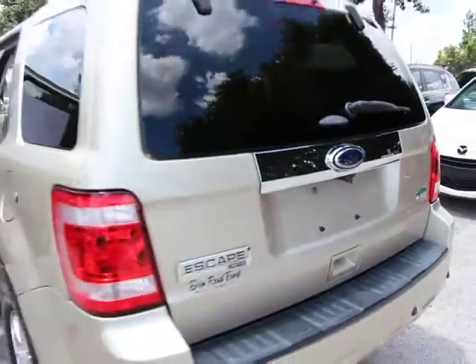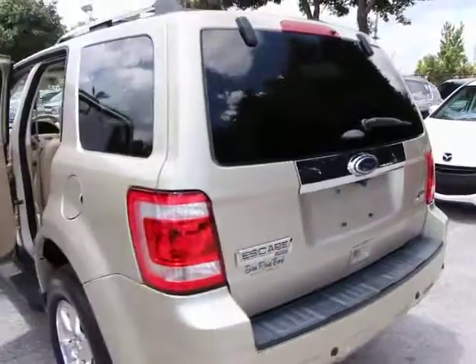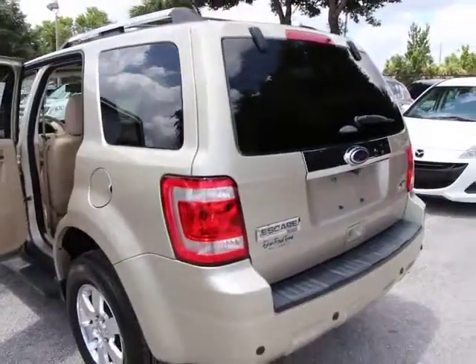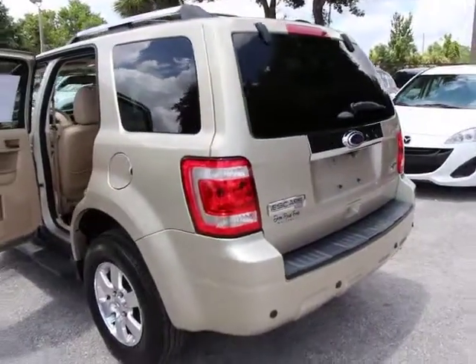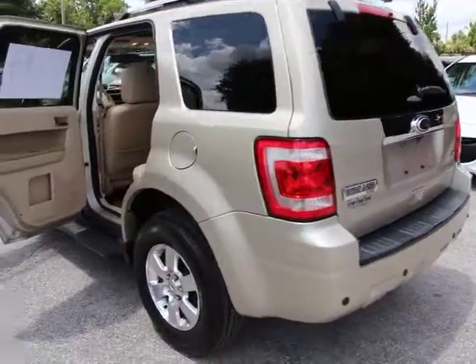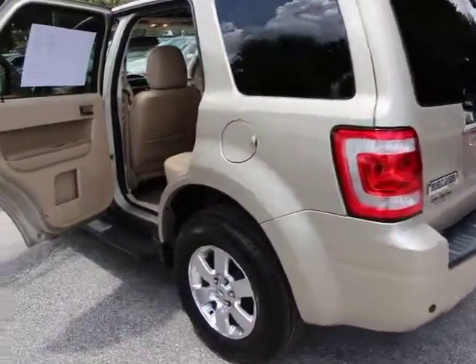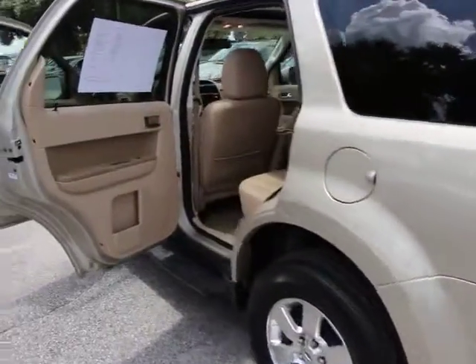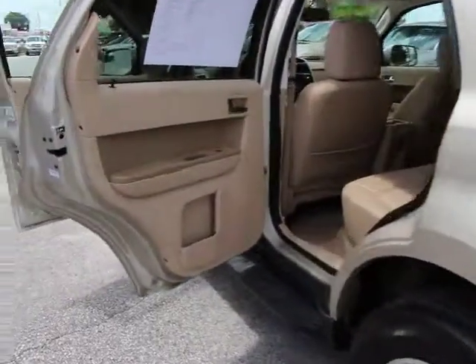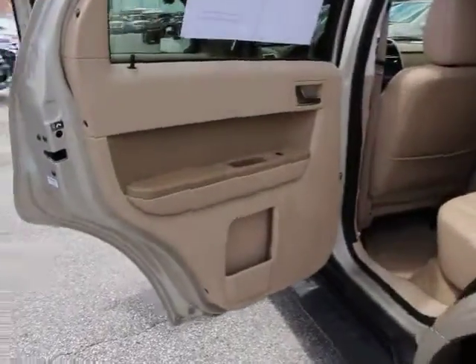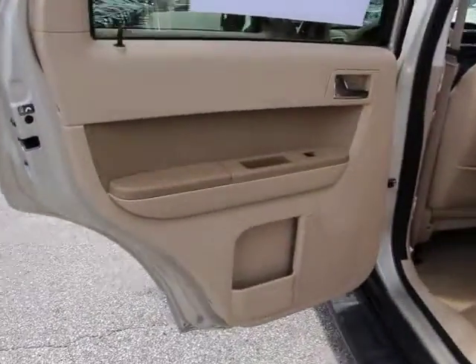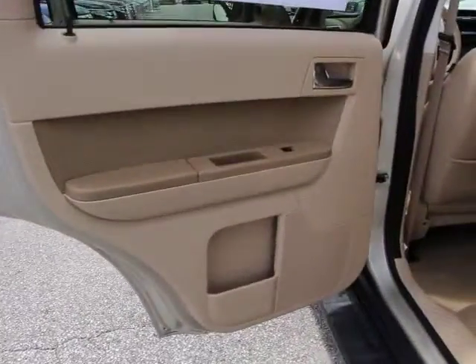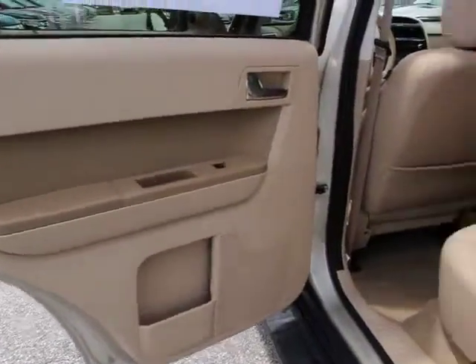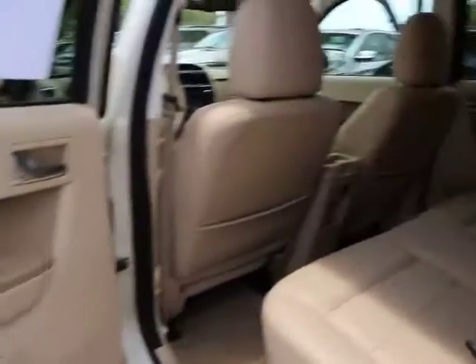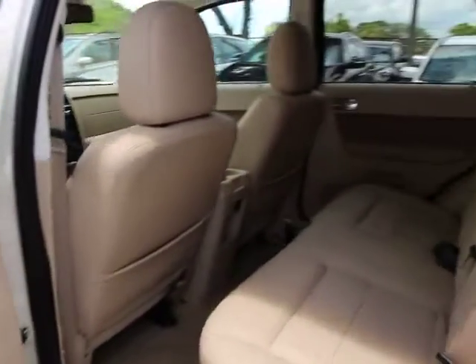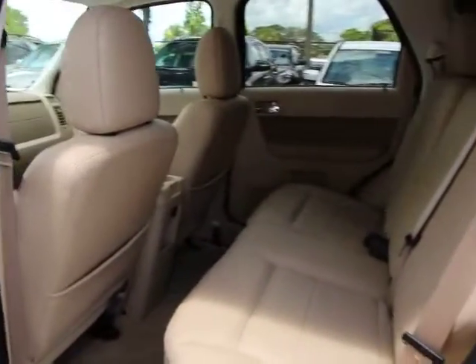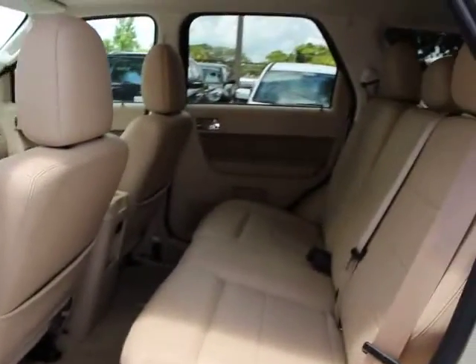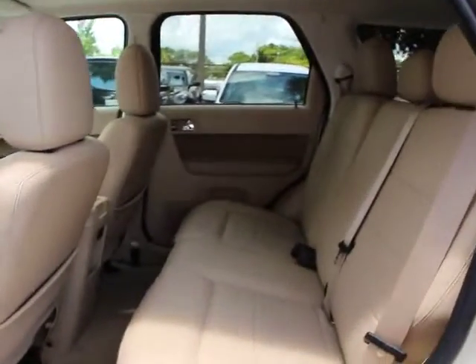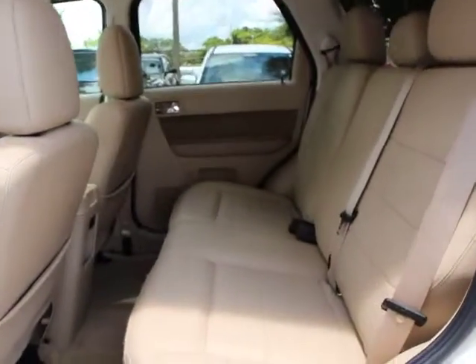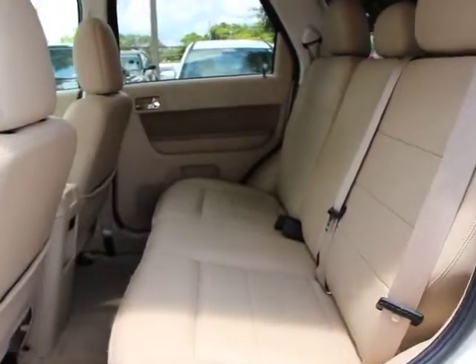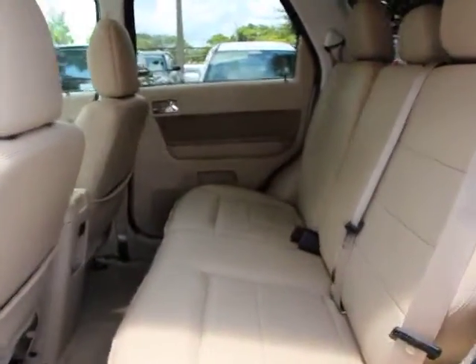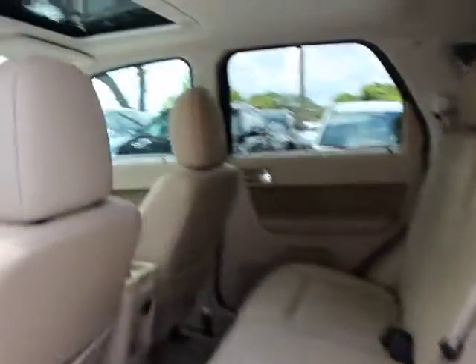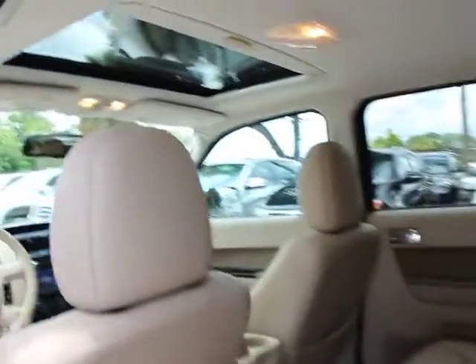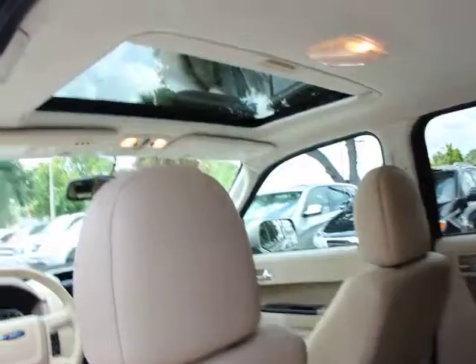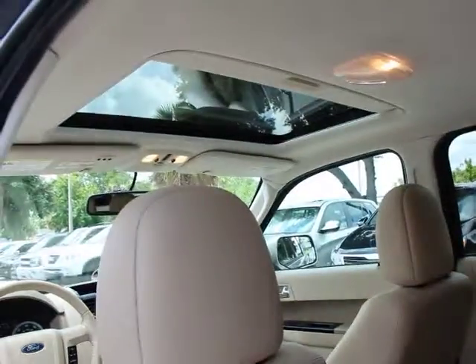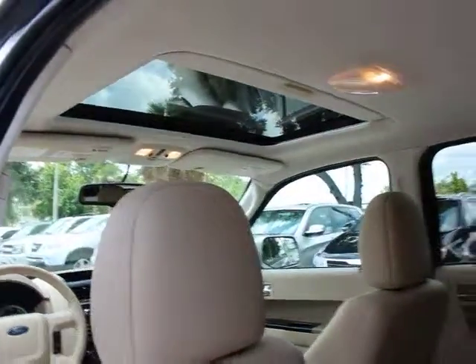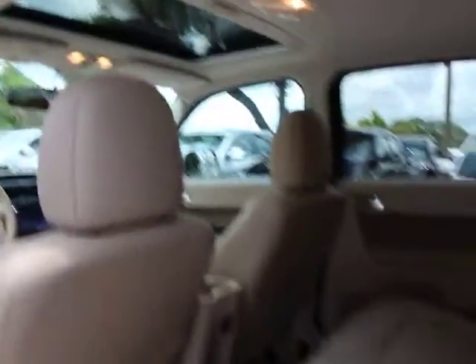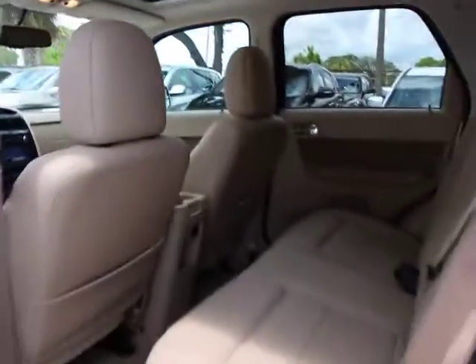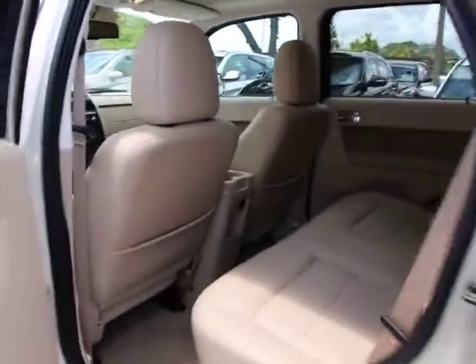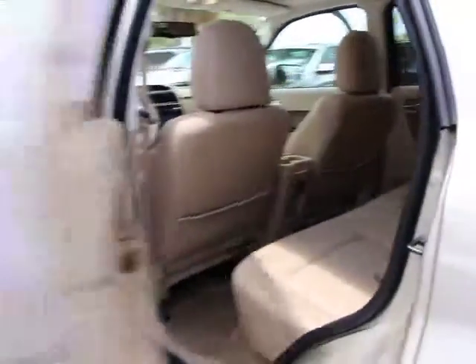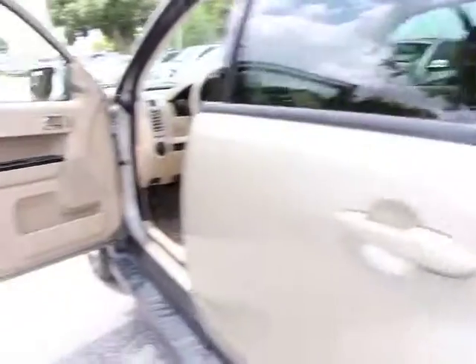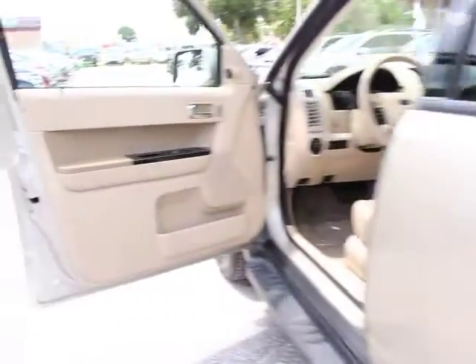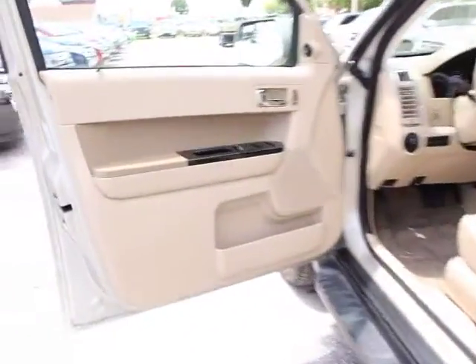Traction control, navigation system, dual airbags, power steering, premium sound, universal garage door opener, voice activated navigation system, fog lights, power windows, electronic stability control, compass.